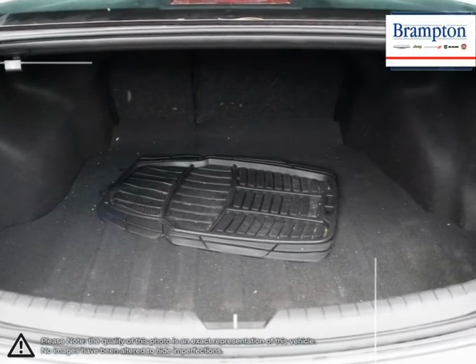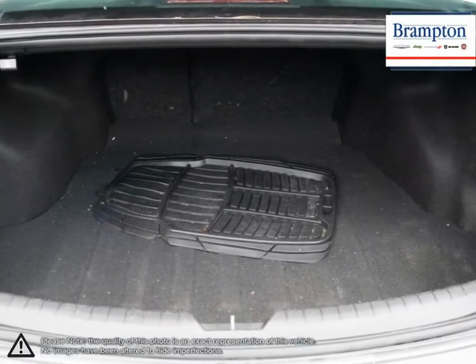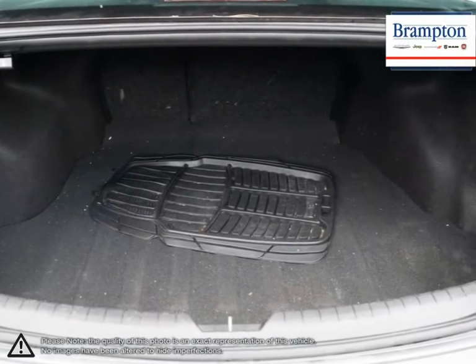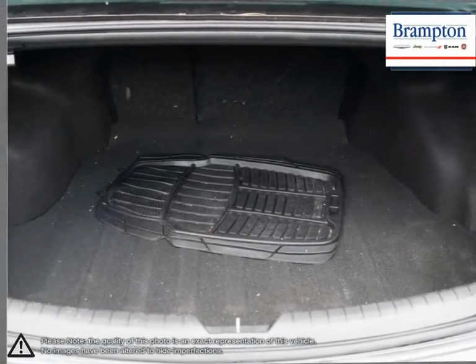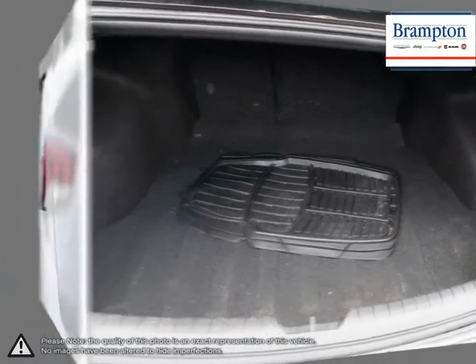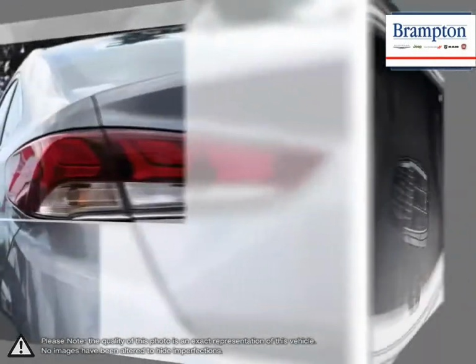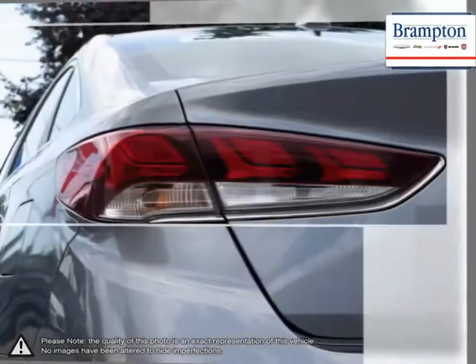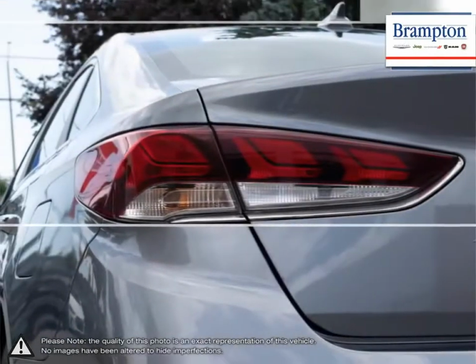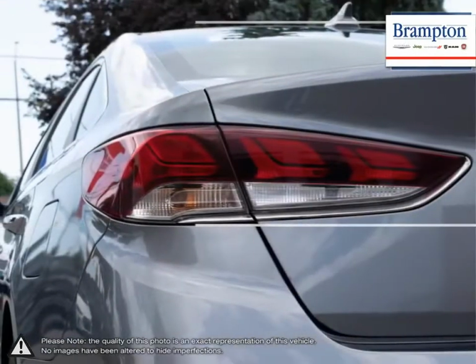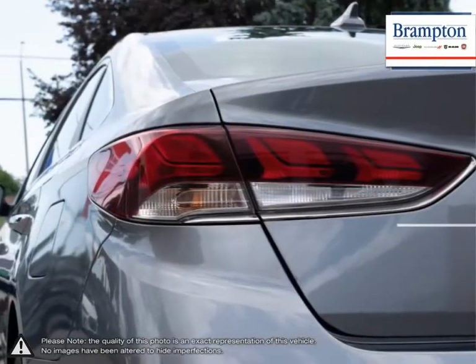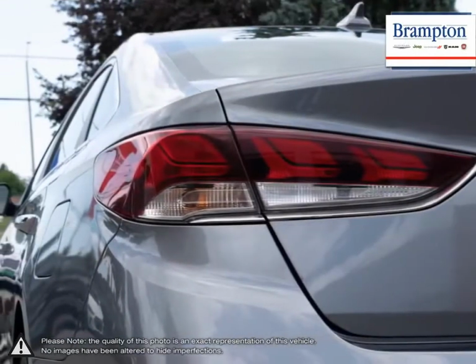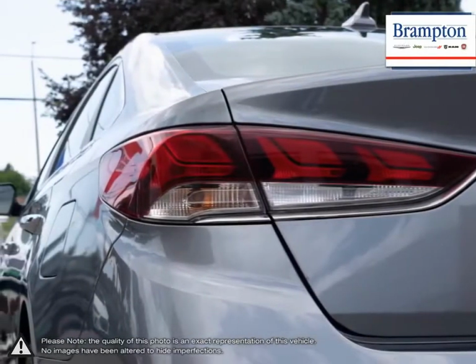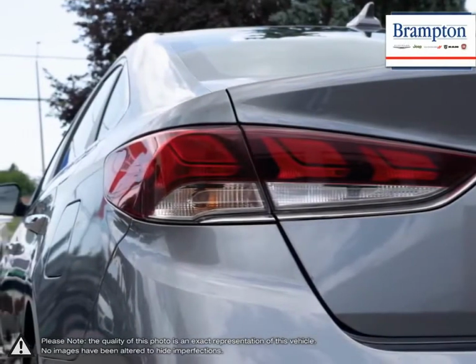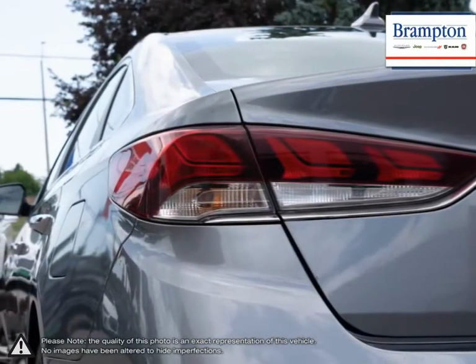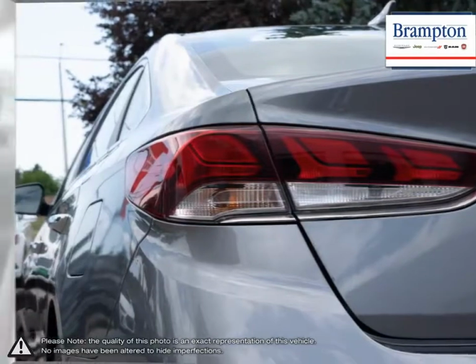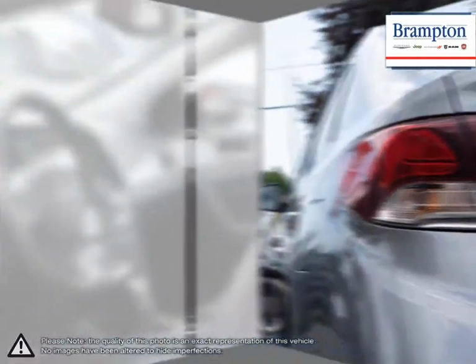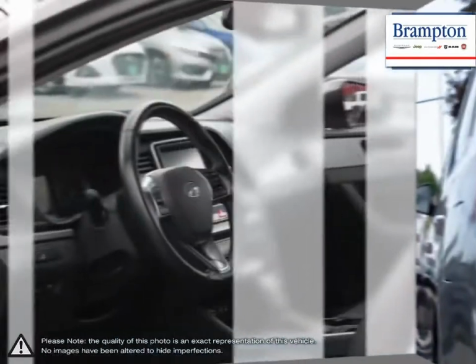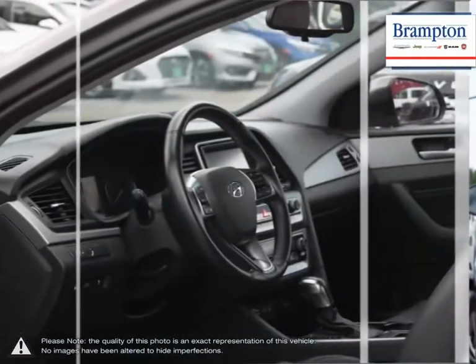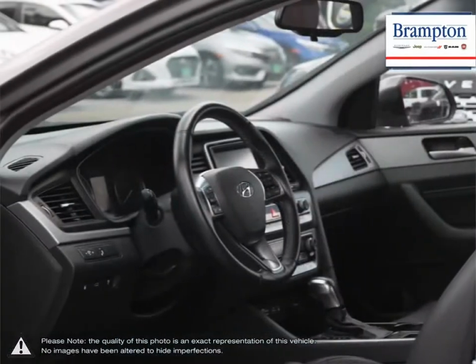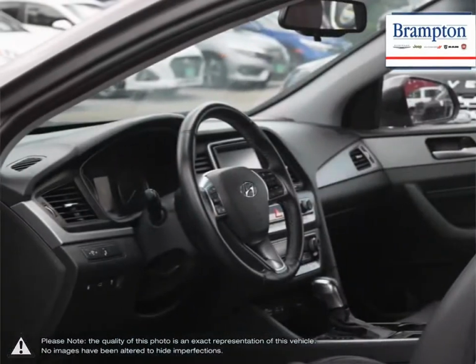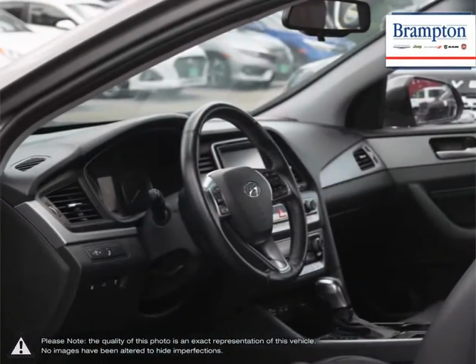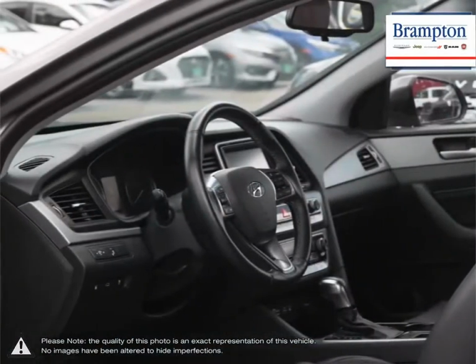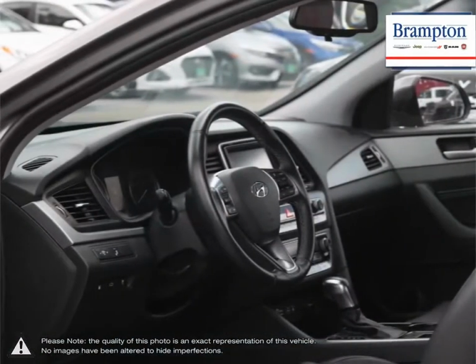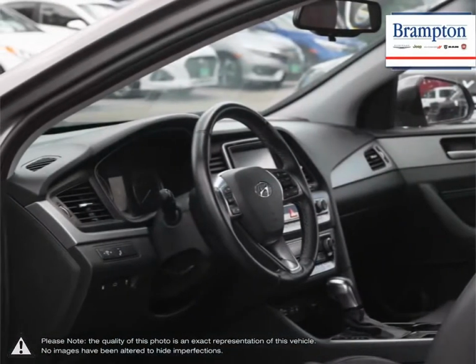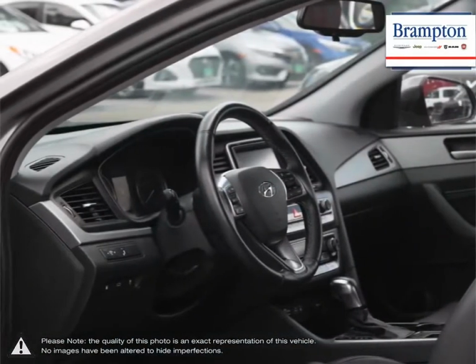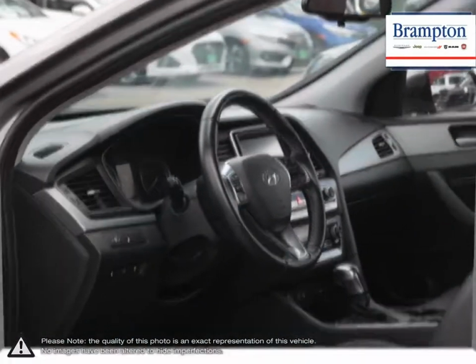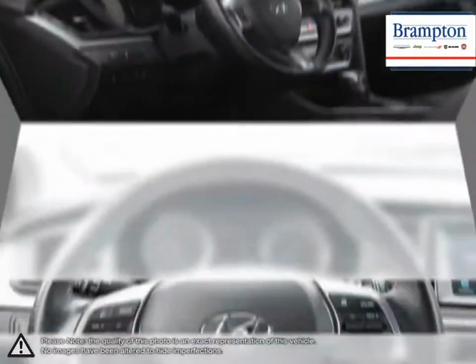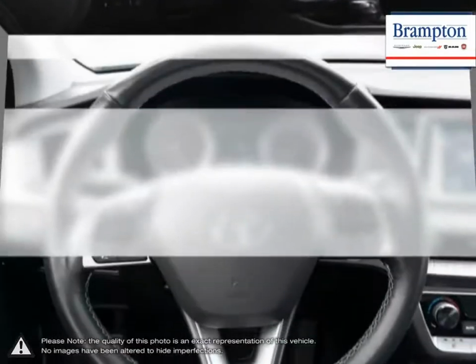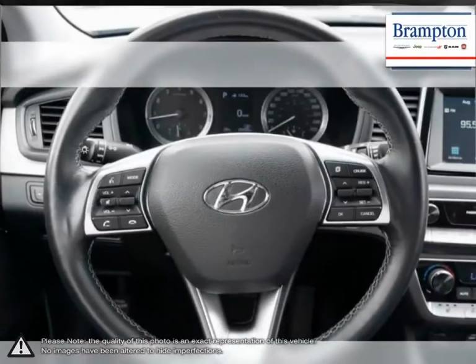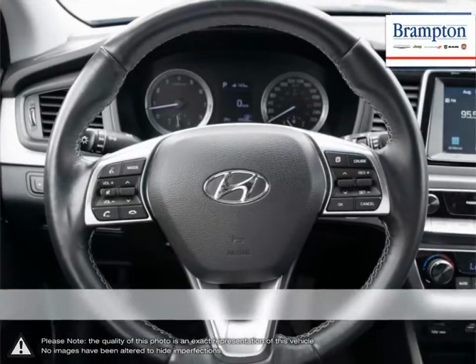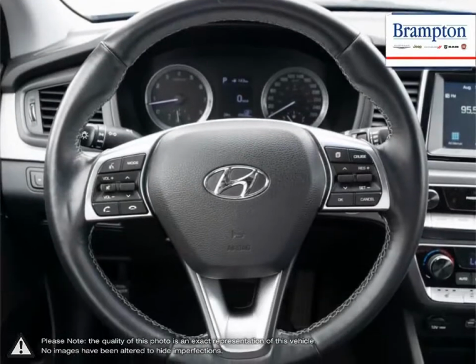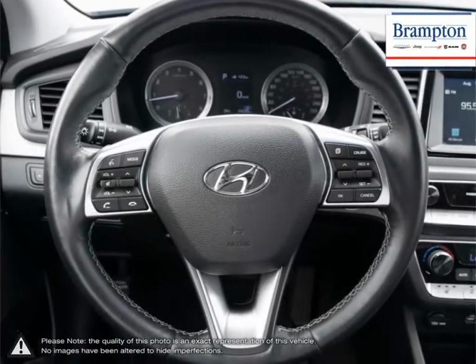Welcome to Brampton Chrysler. Thanks to a large selection of new and used vehicles from Chrysler, Jeep, Dodge, Ram, and Fiat, Brampton Chrysler is confident we can find the perfect vehicle that's right for you.